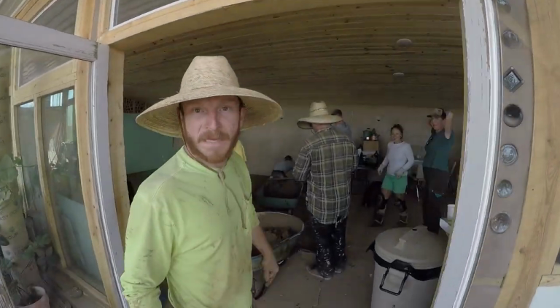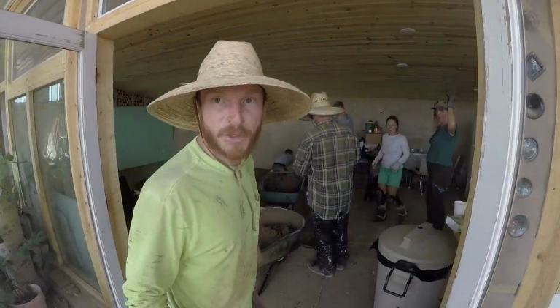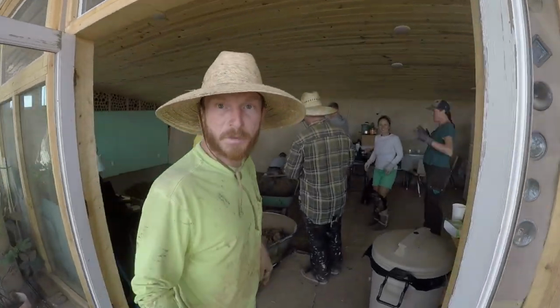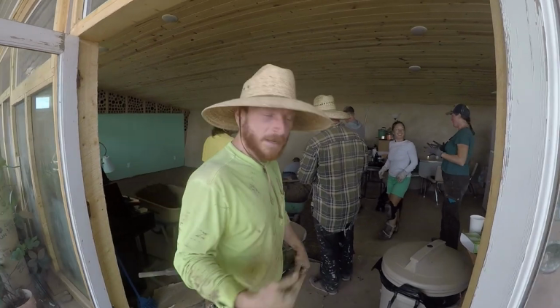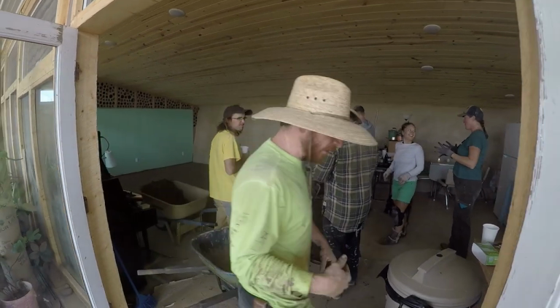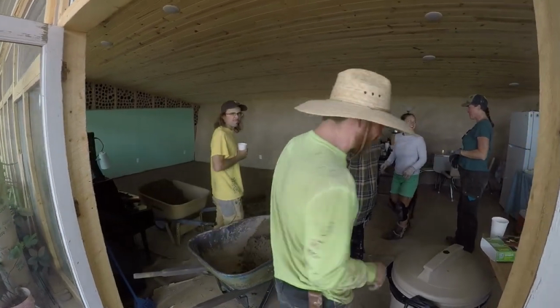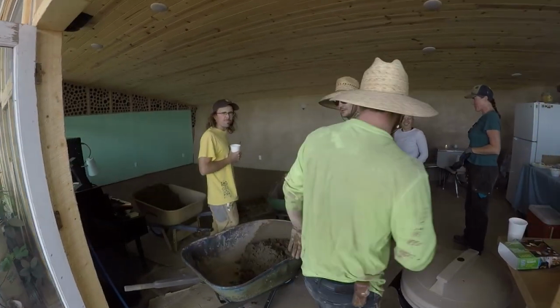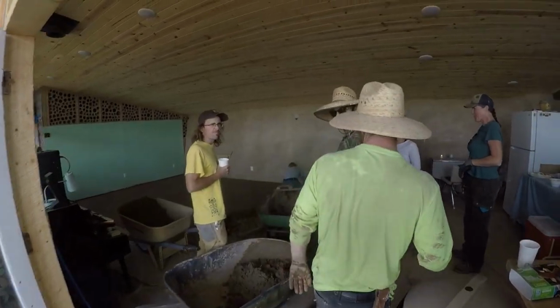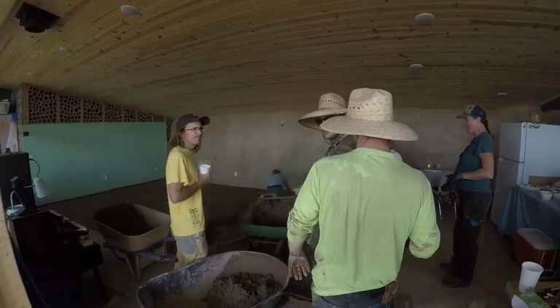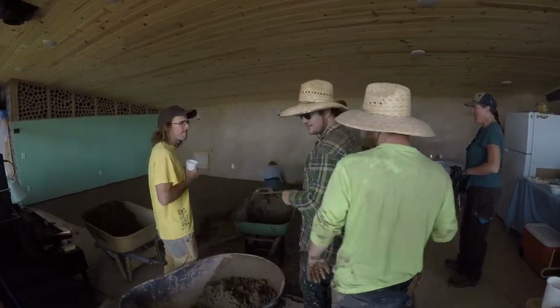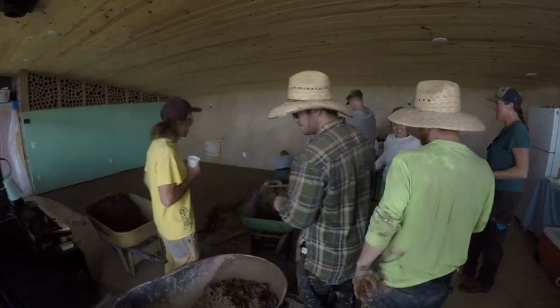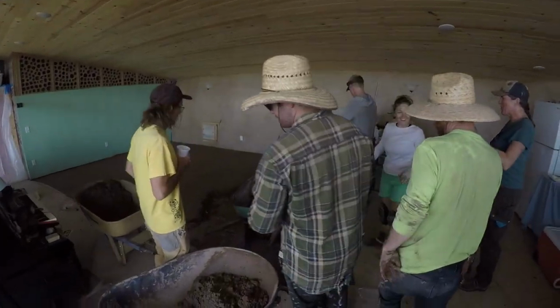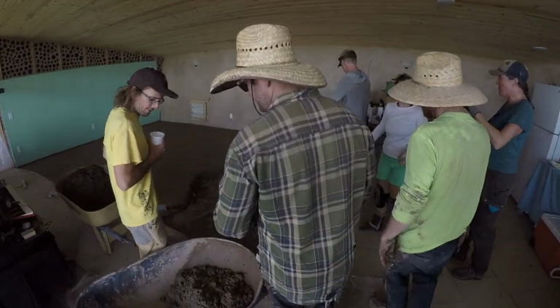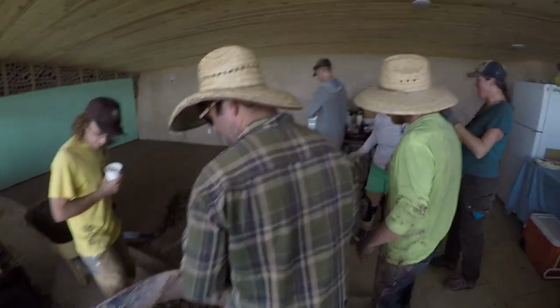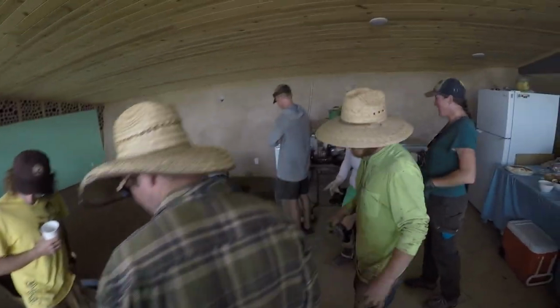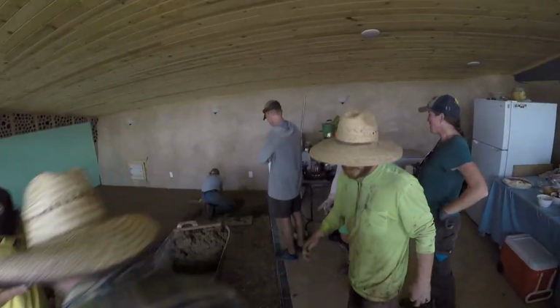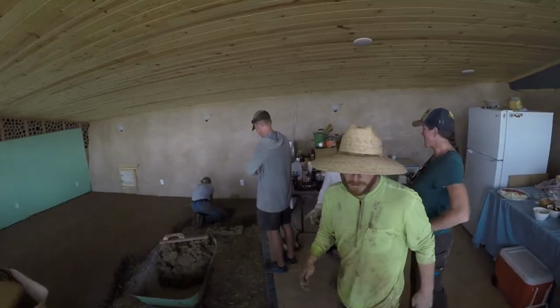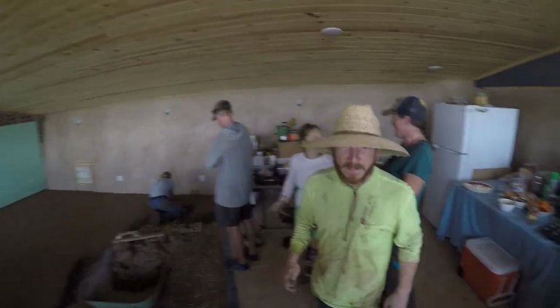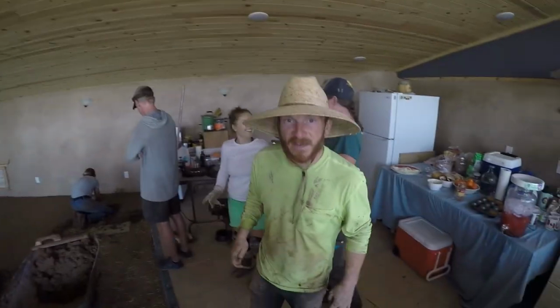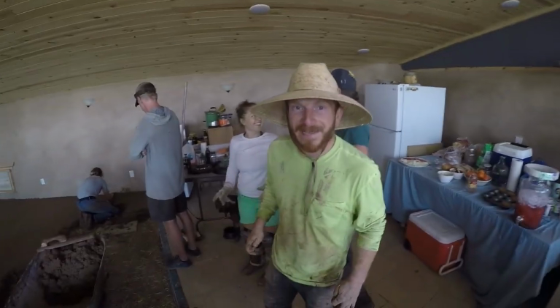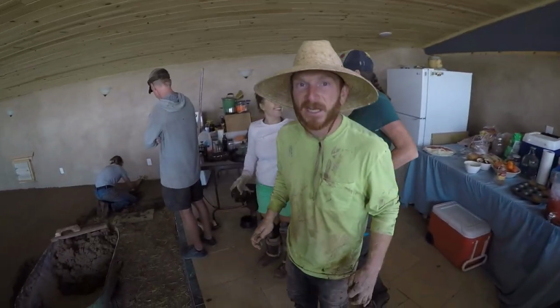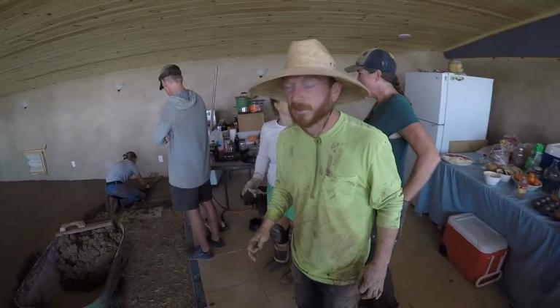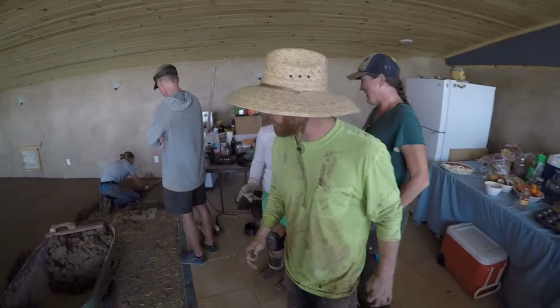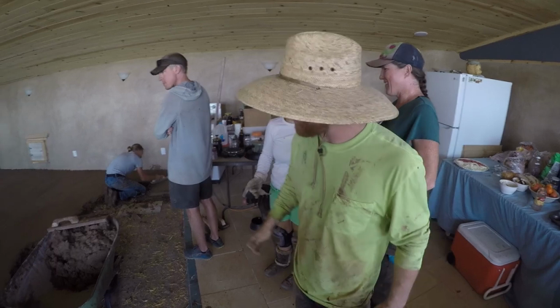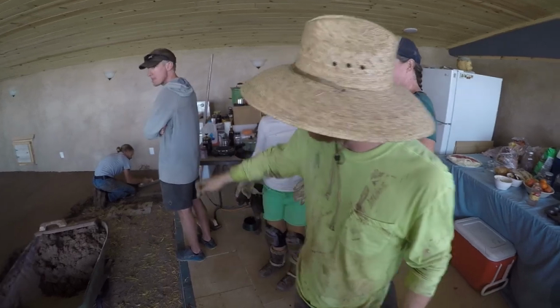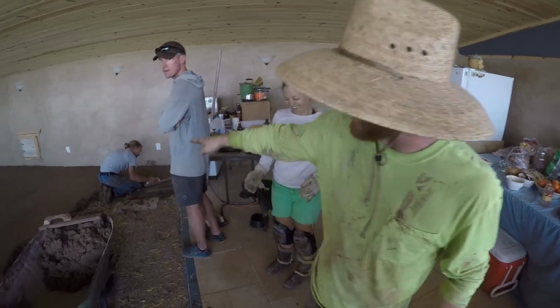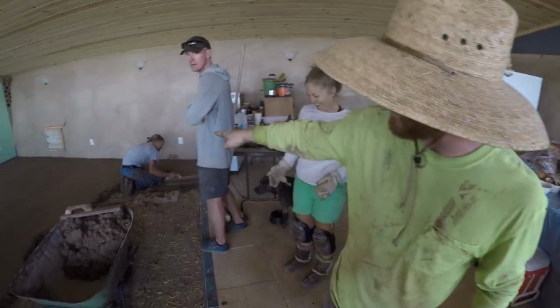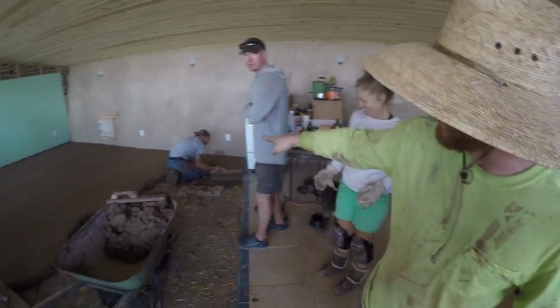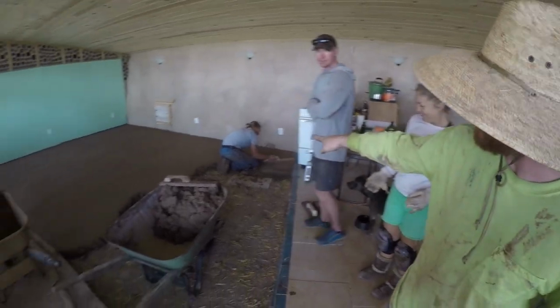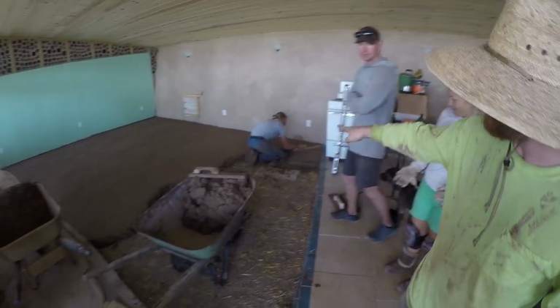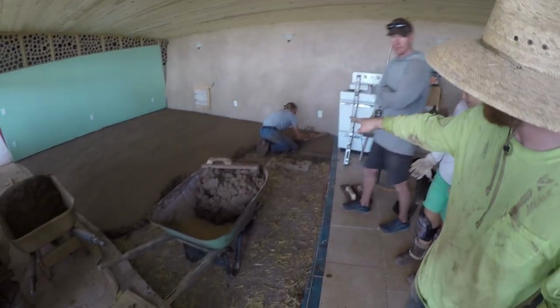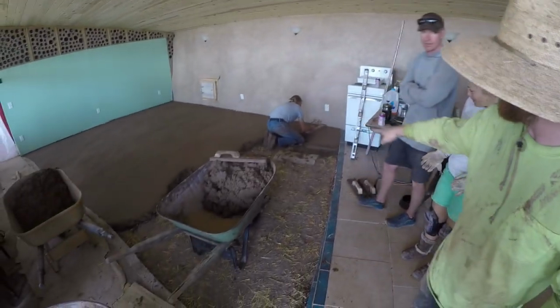We've got guys running wheelbarrows, girls running wheelbarrows, we're adding water into the mix obviously. We've got a big crew, we're dumping it on the floor. We're about seven-eighths done with the floors. We've got Eric leading the flatwork.